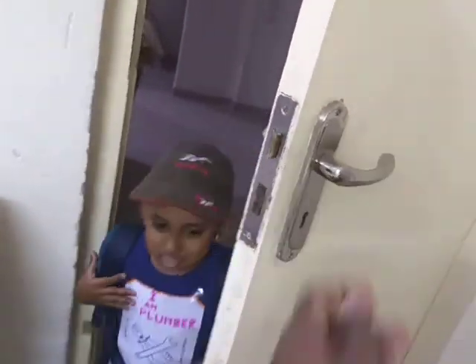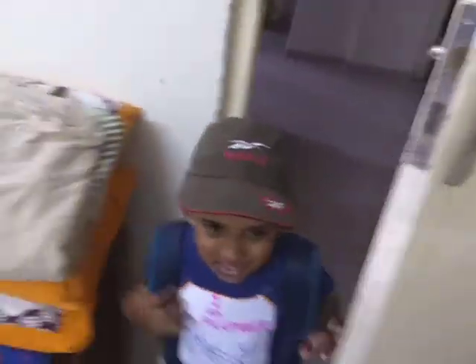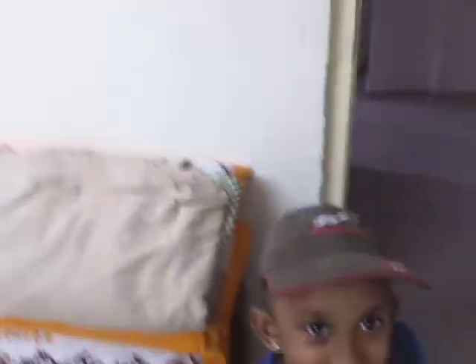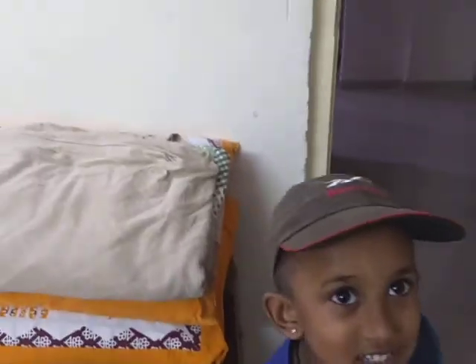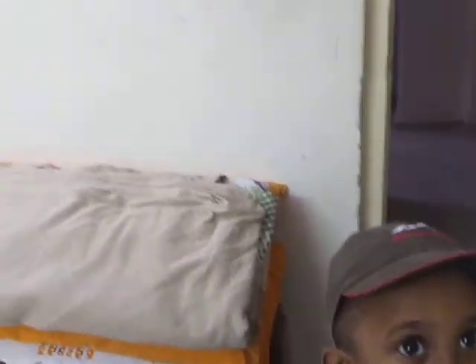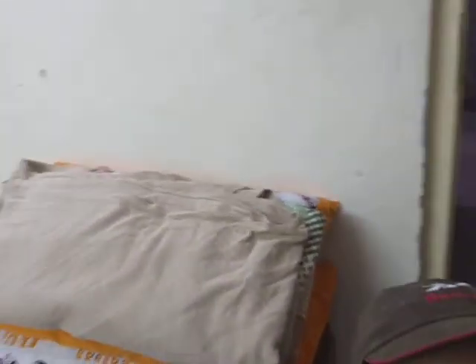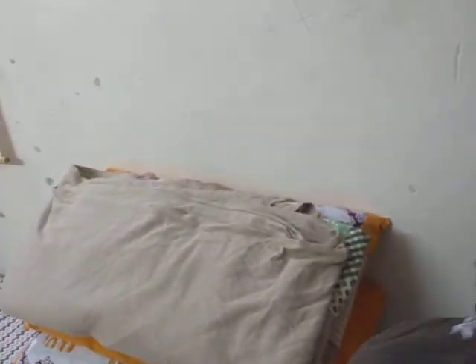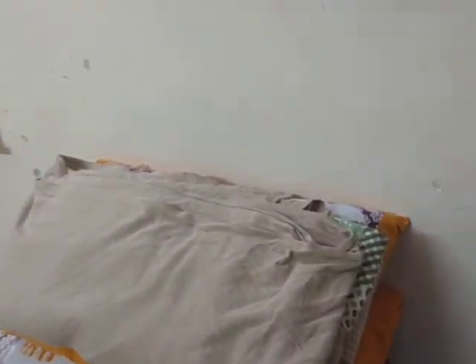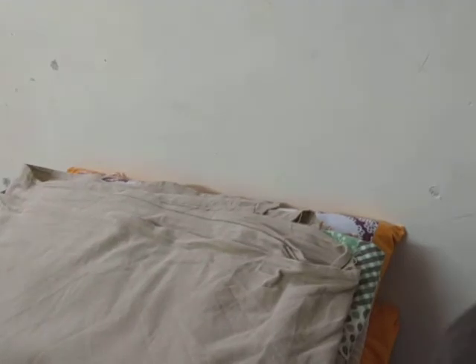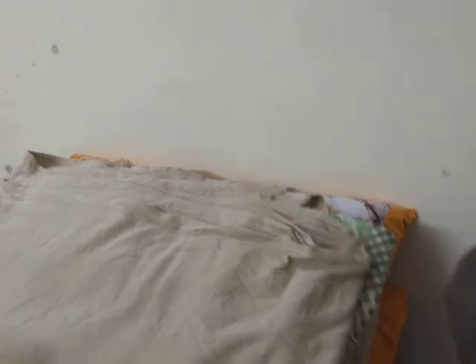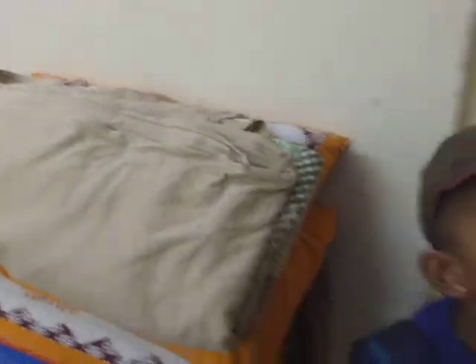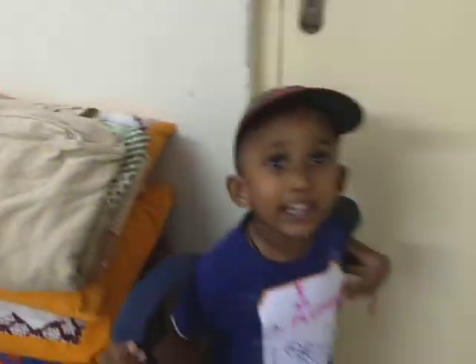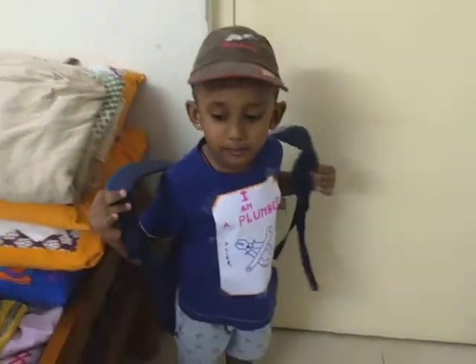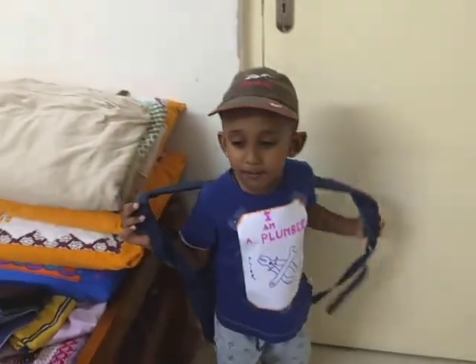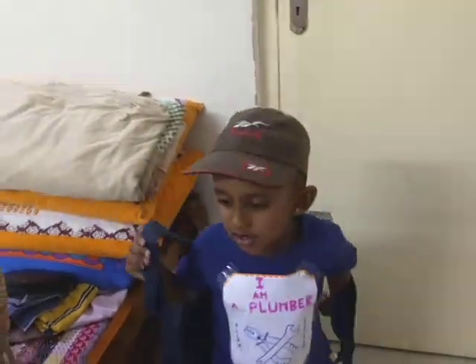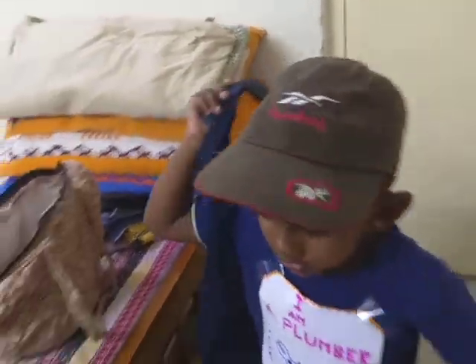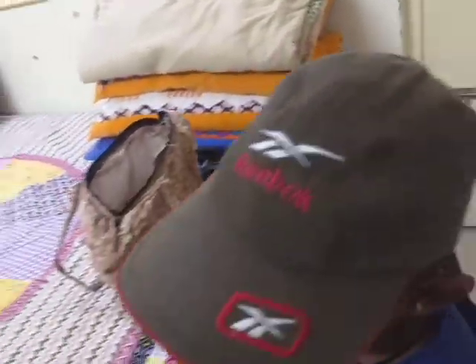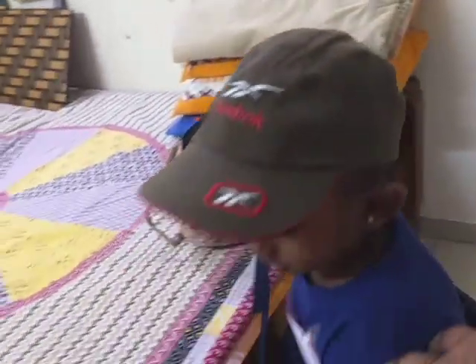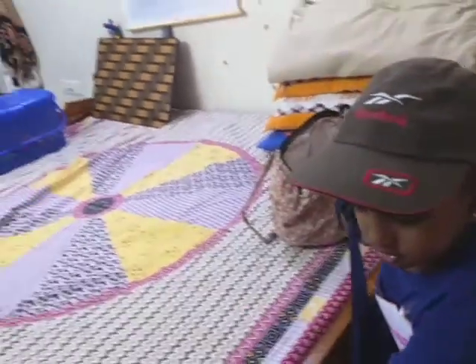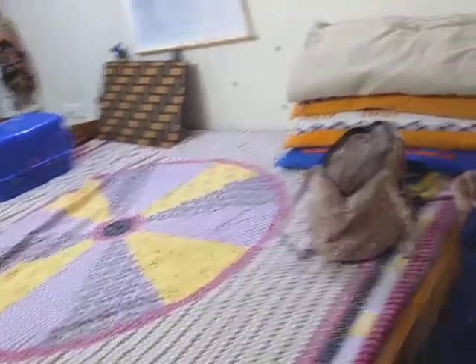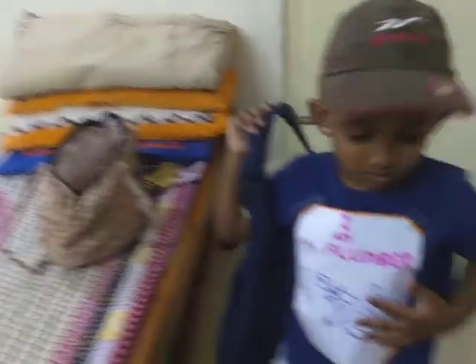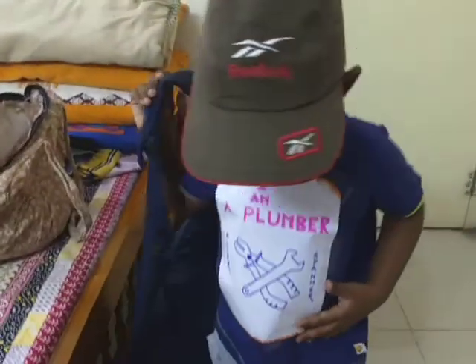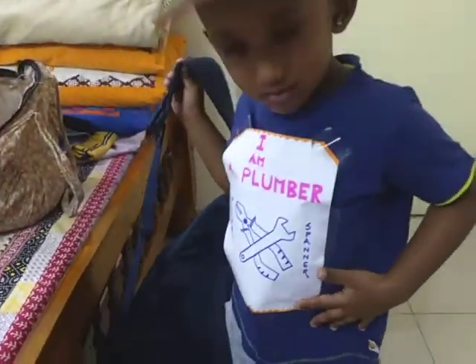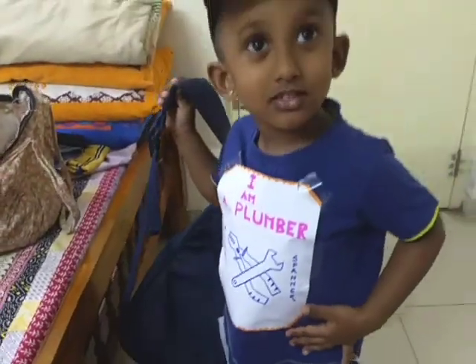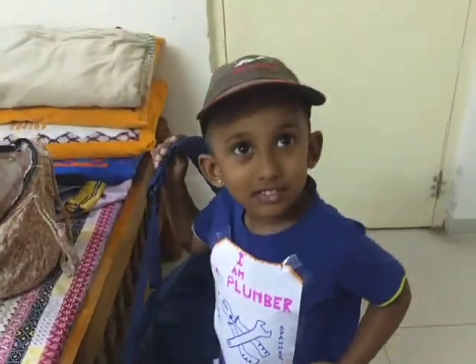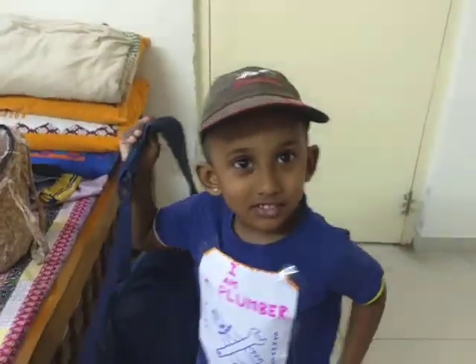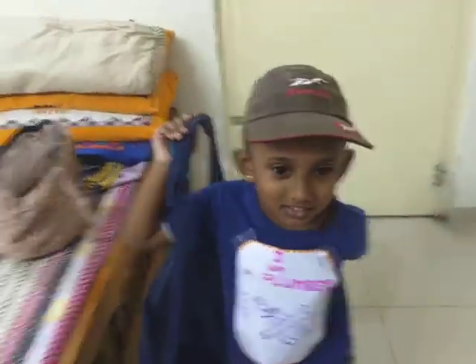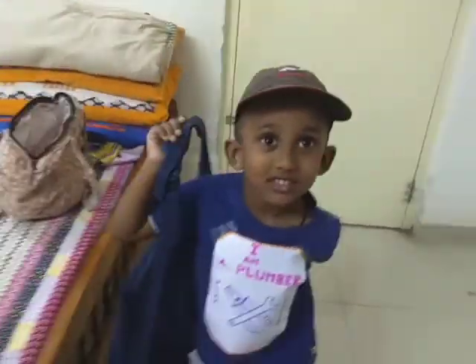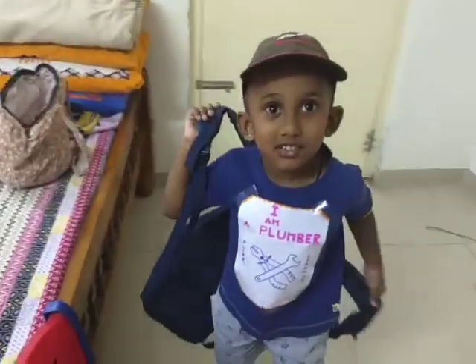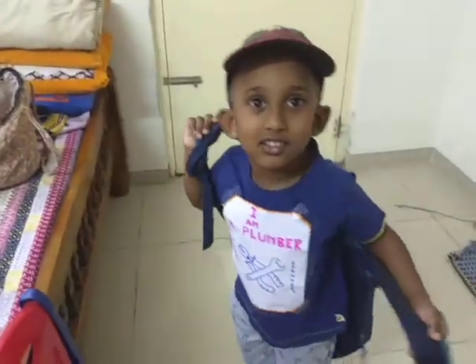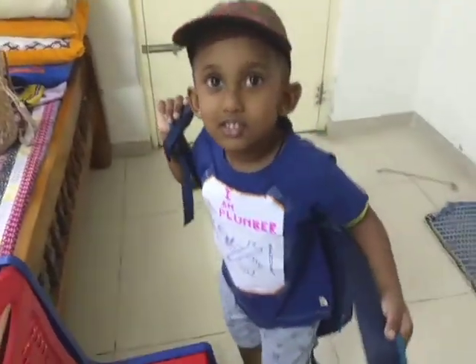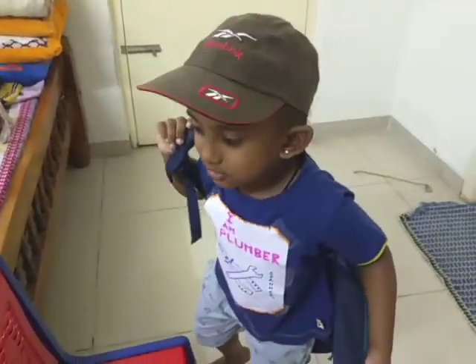Hey, who is in? I am Arjun Saradi and I am a plumber. Can you show me? Wow, that's a nice t-shirt. Okay, Arjun Saradi, thank you so much for coming.